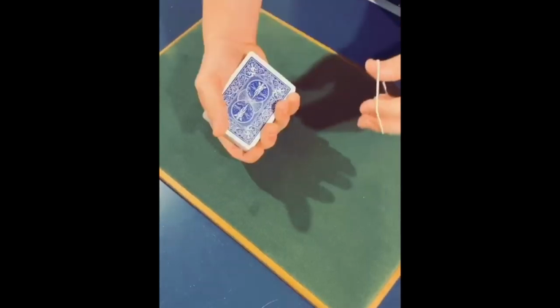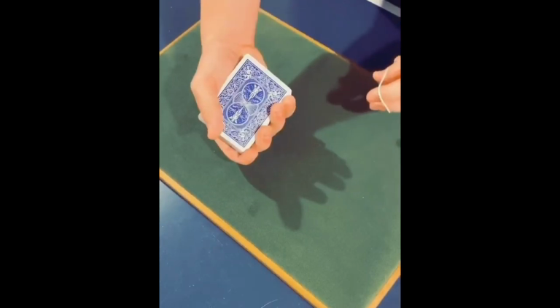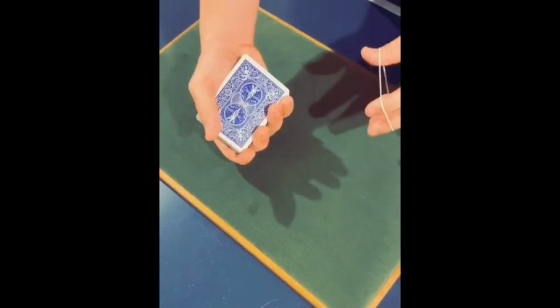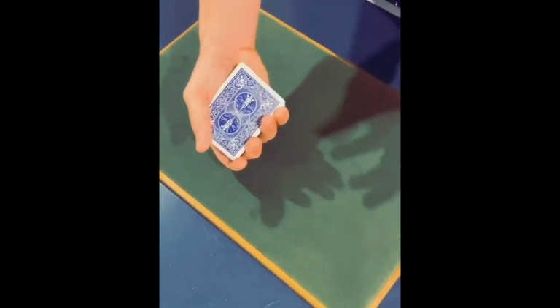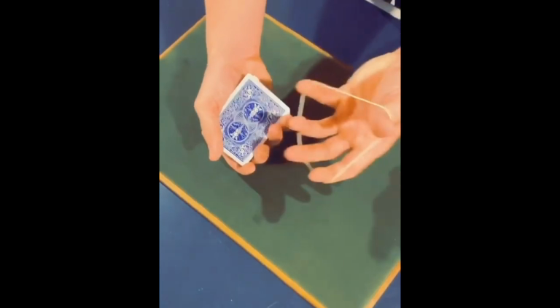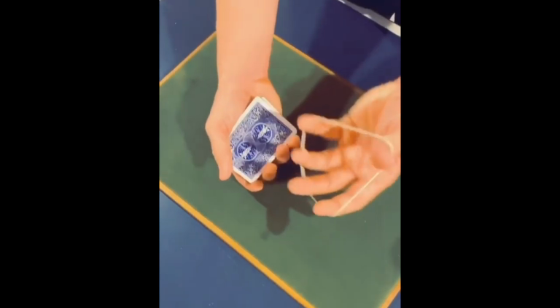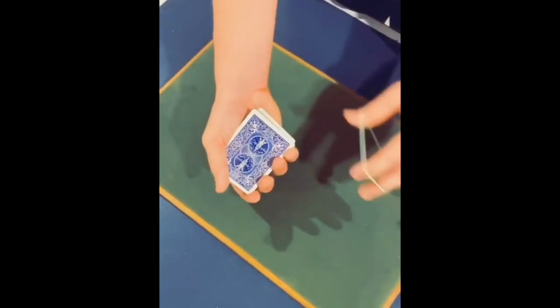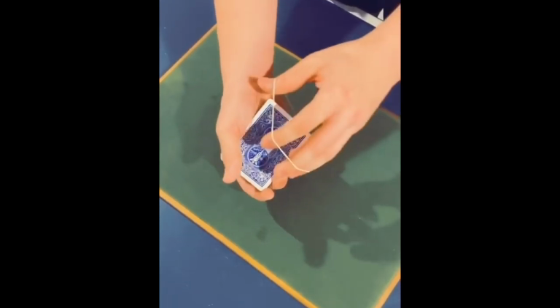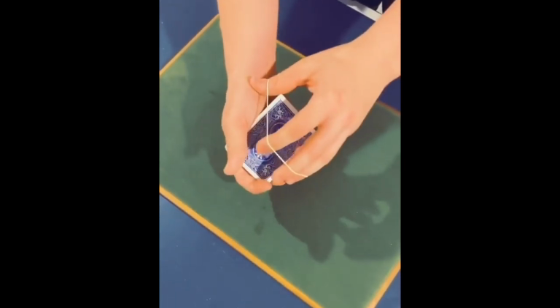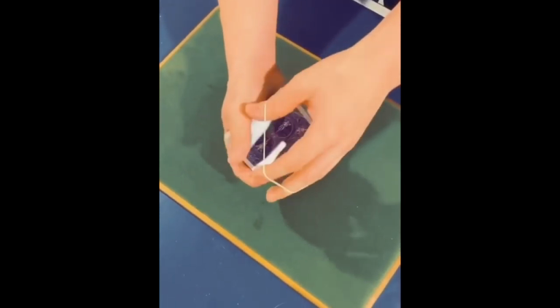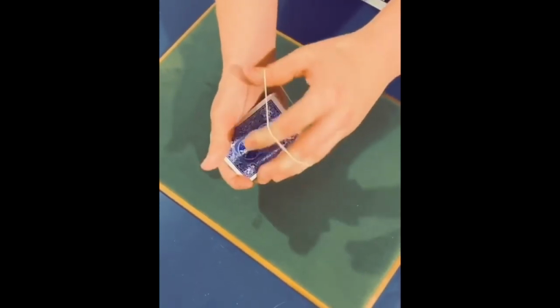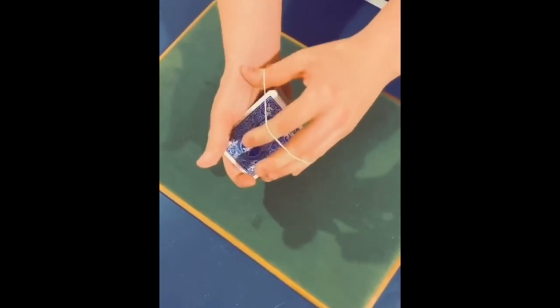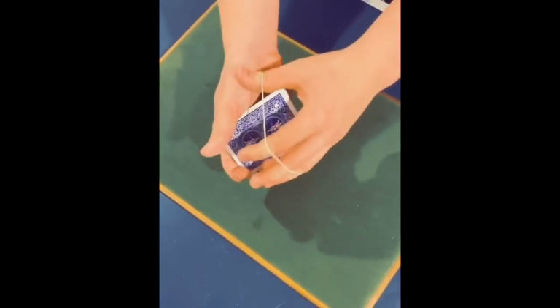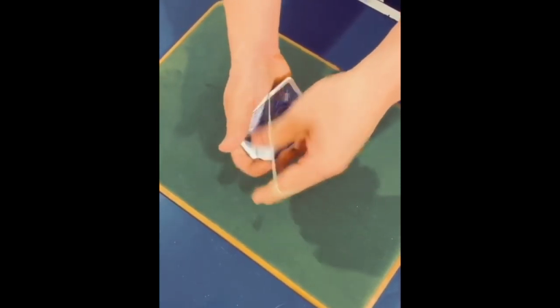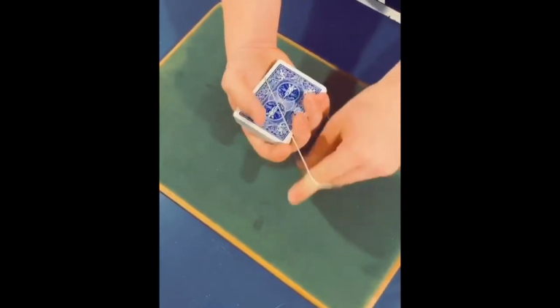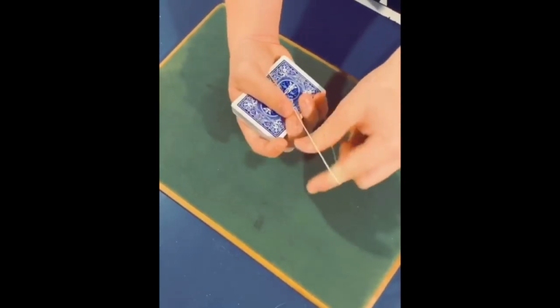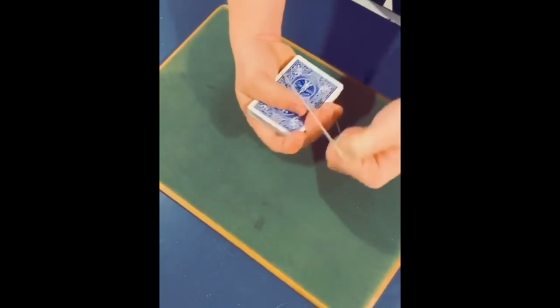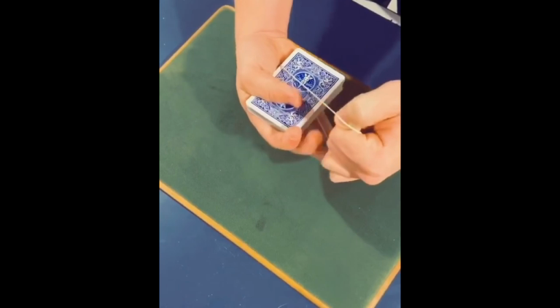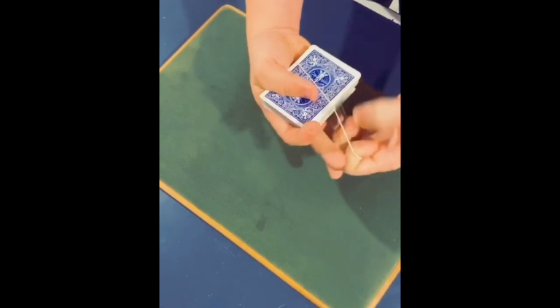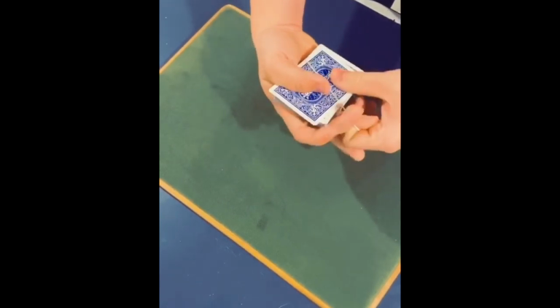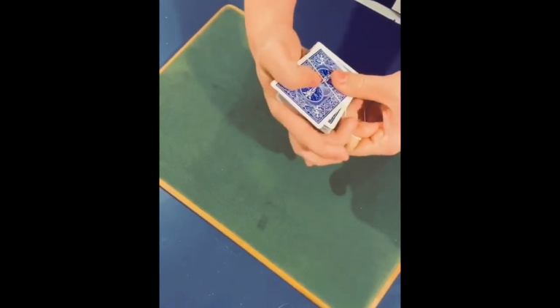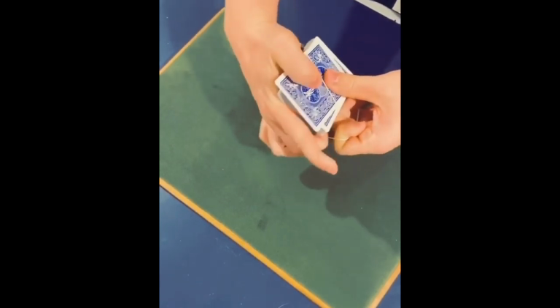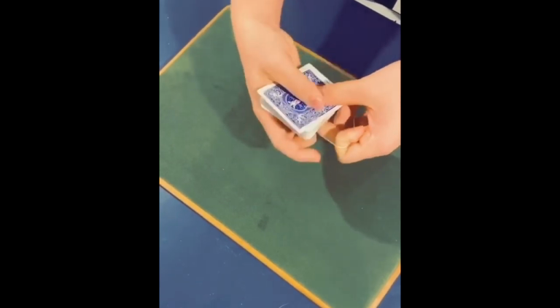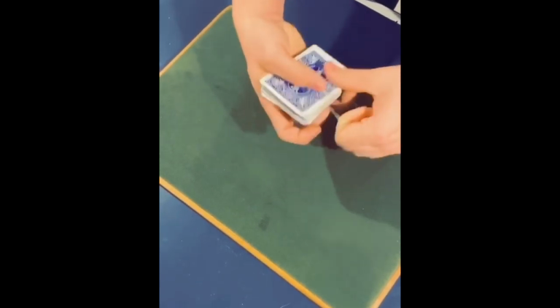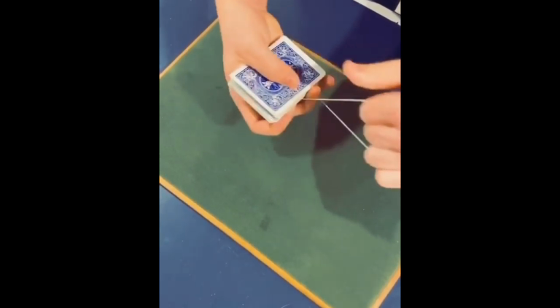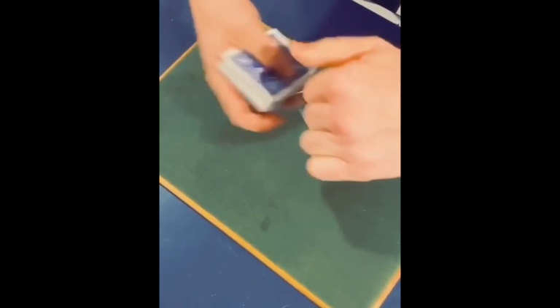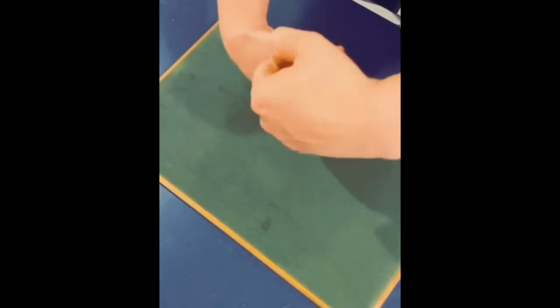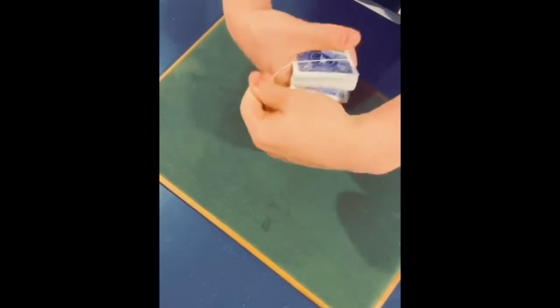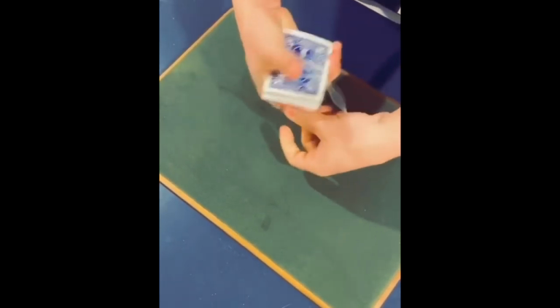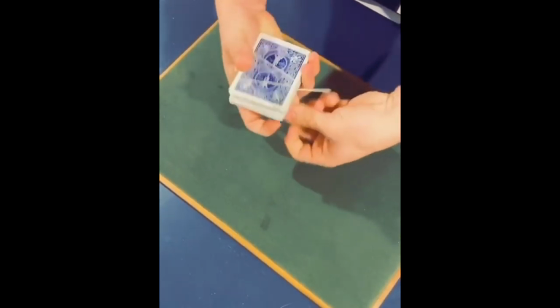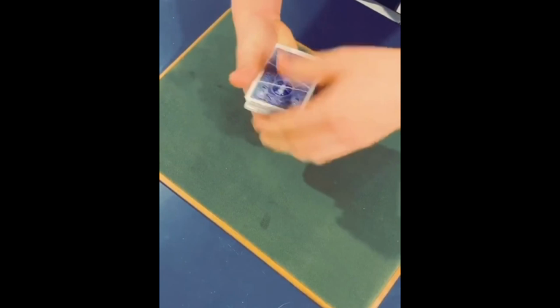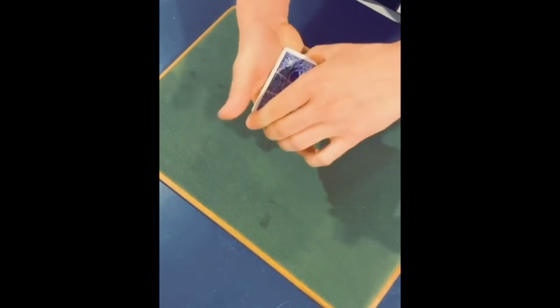All right, so we have a rubber band here. We're going to put it around the deck, like so, and we're going to wrap it around twice. And we're going to get a little bit of magic to happen here.